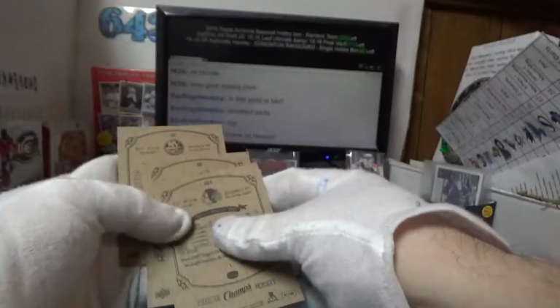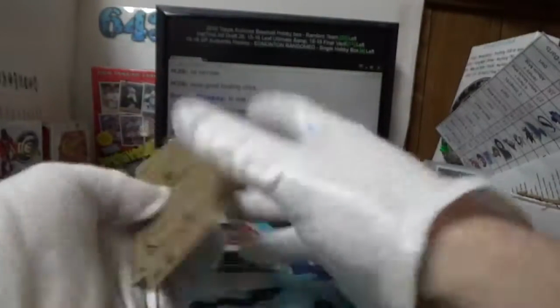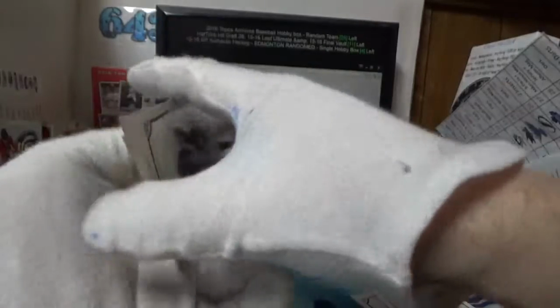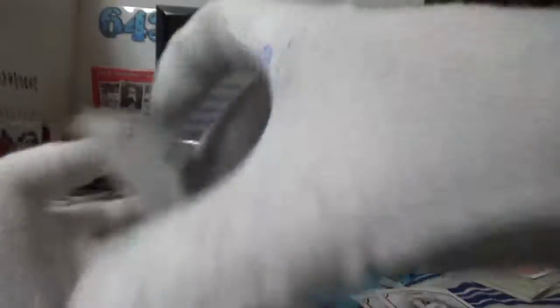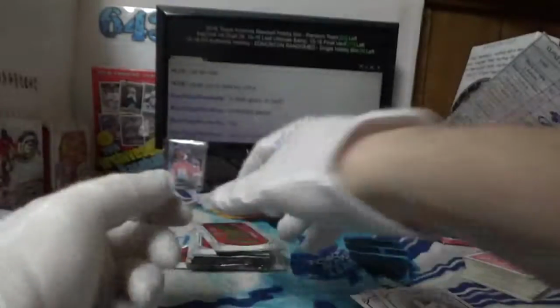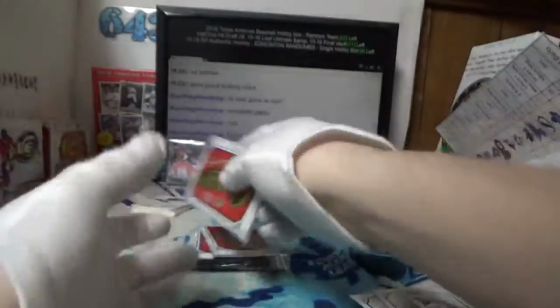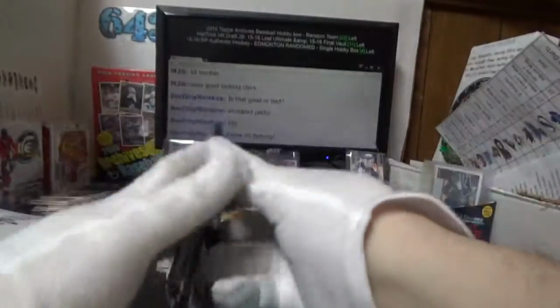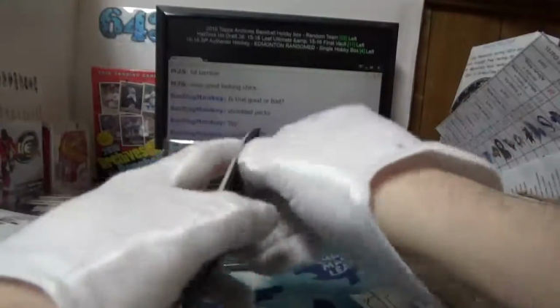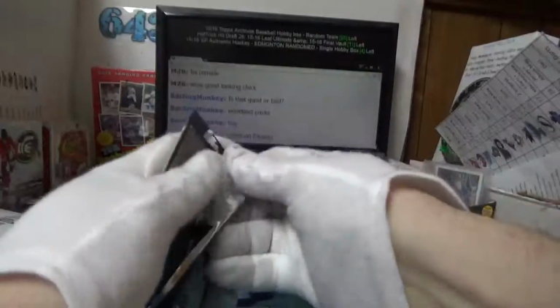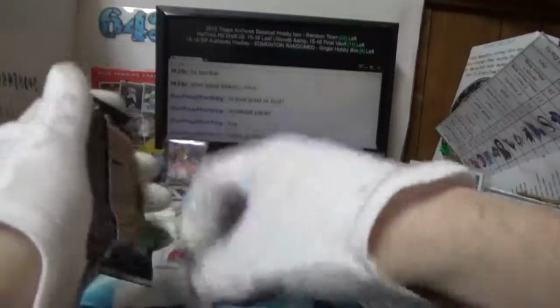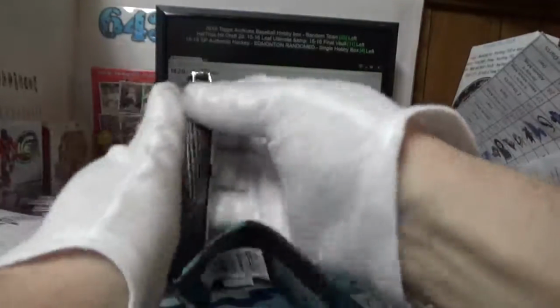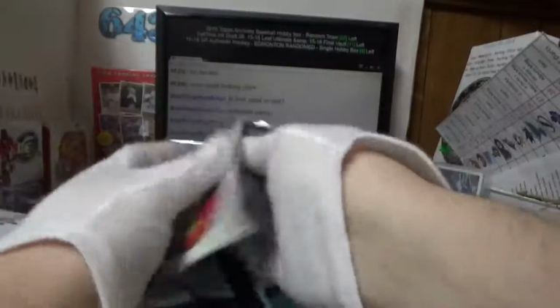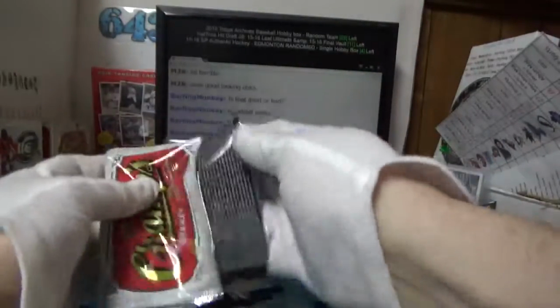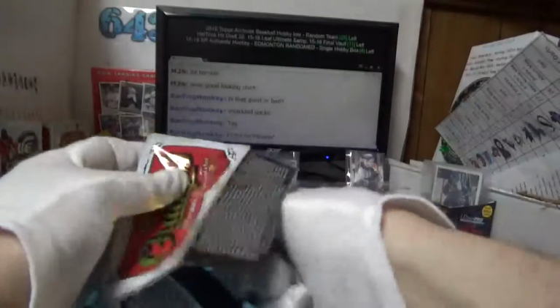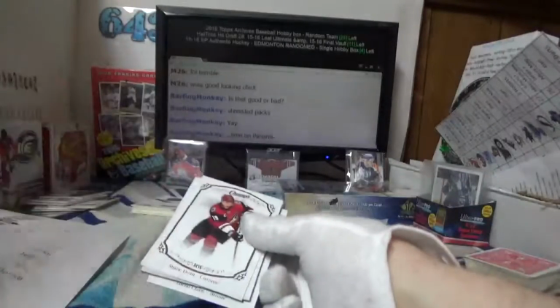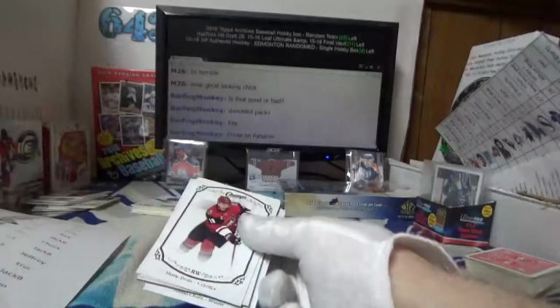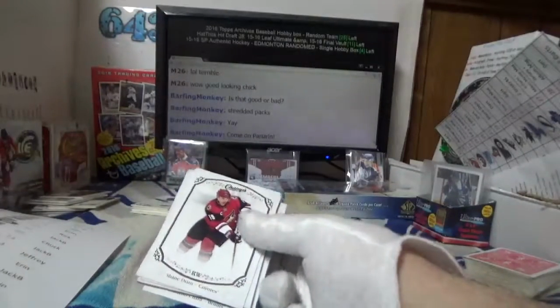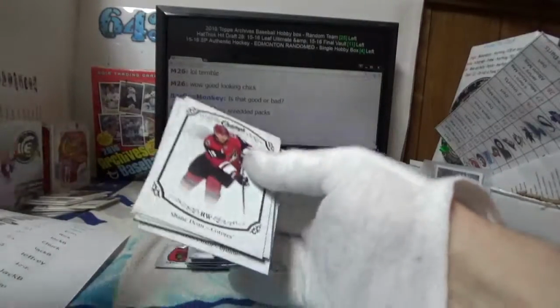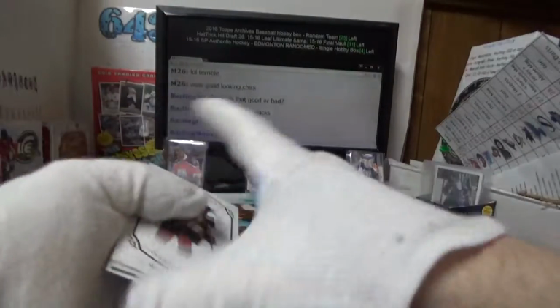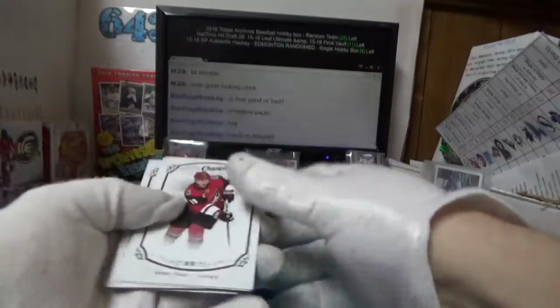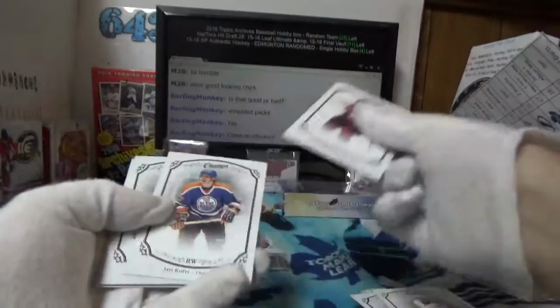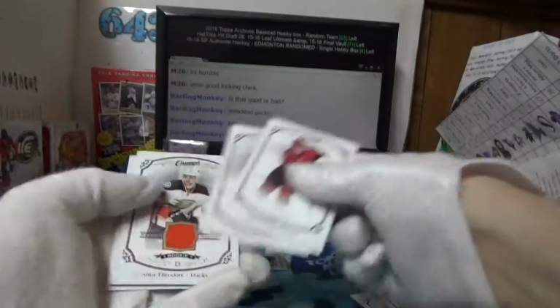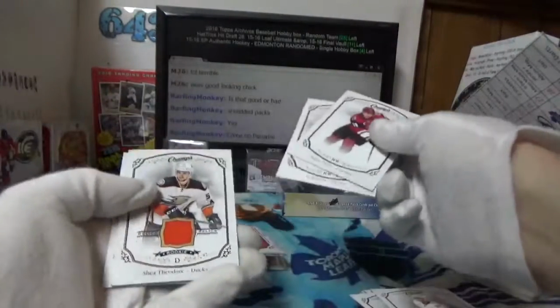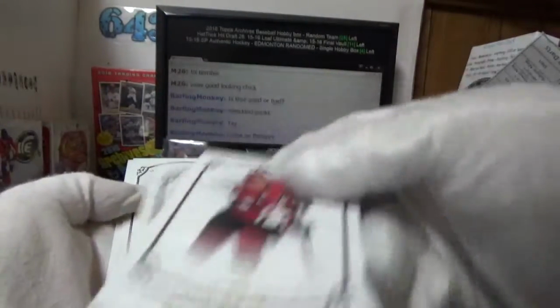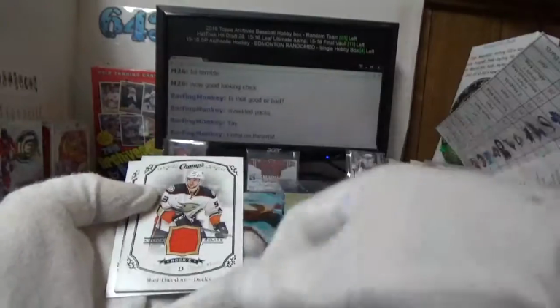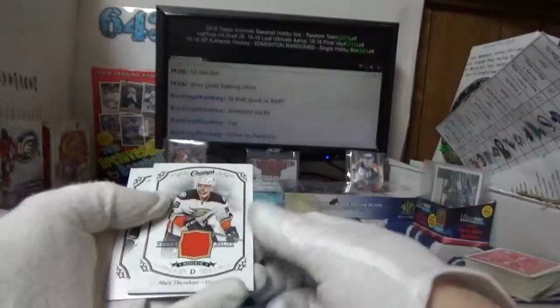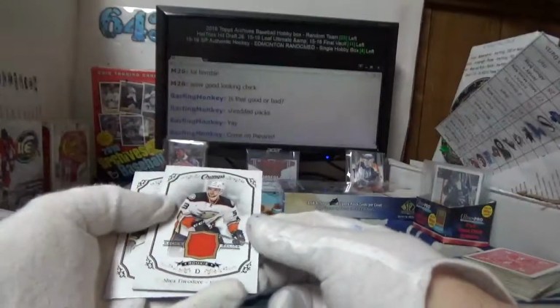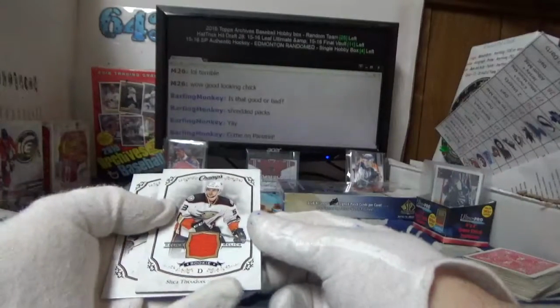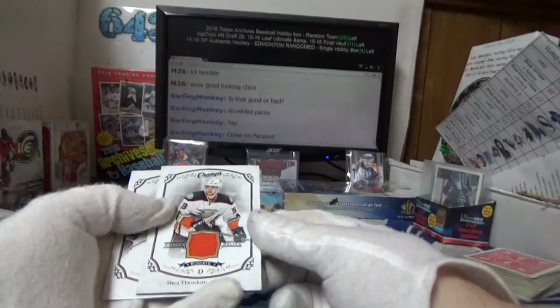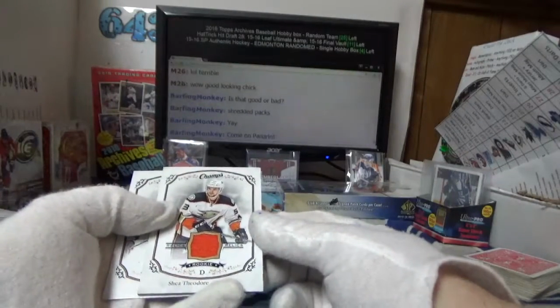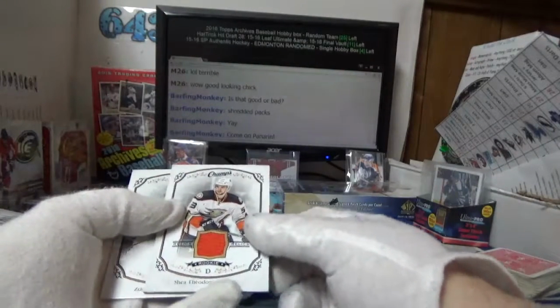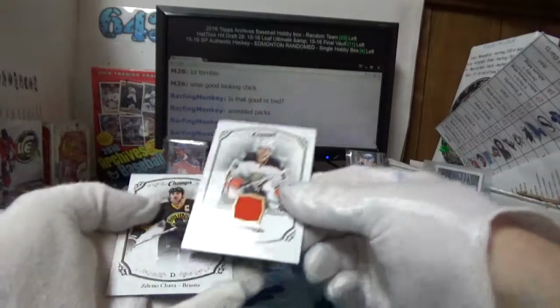The pack just kept on giving. One good thing about this product — actually a few good things — the price is decent and there's a lot of inserts to go around. Here we go — mem! Shea Theodore jersey card for Chuck.